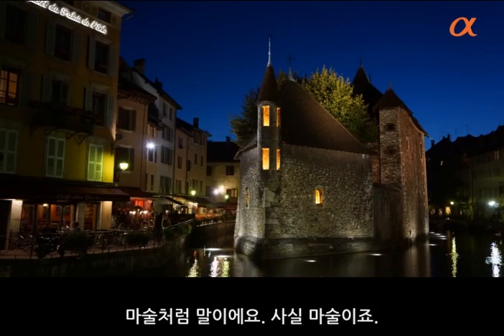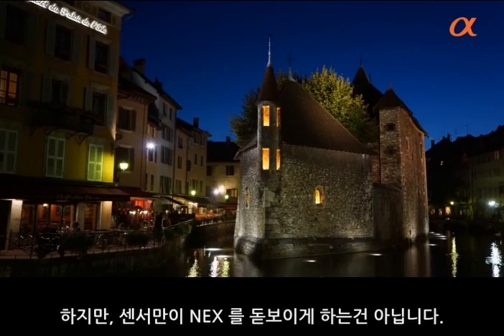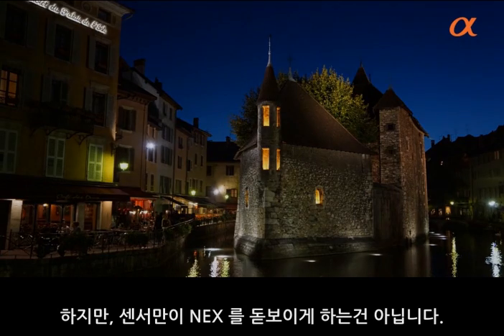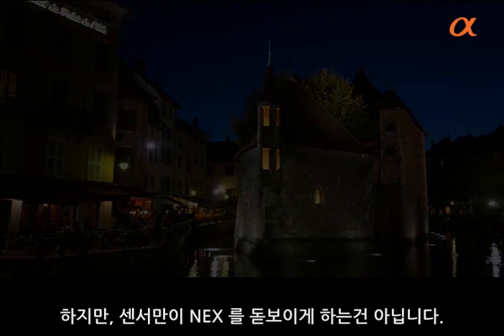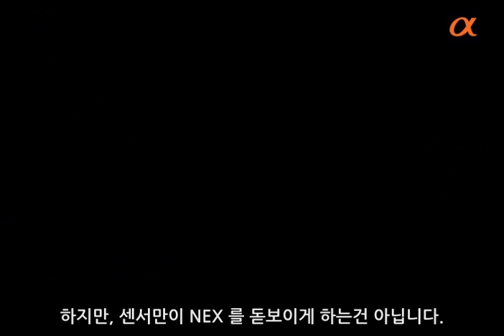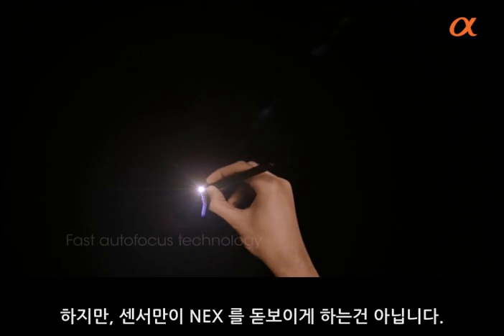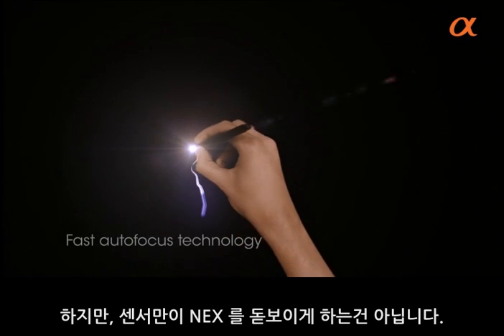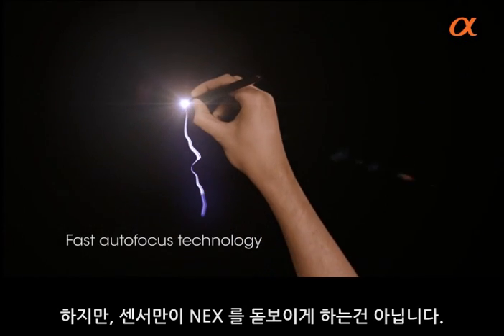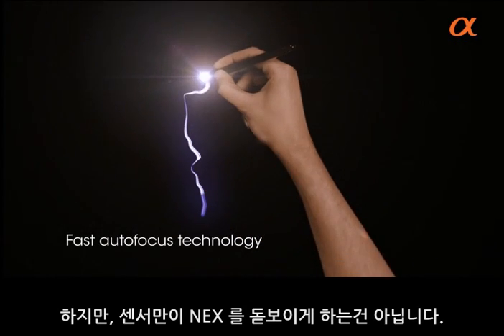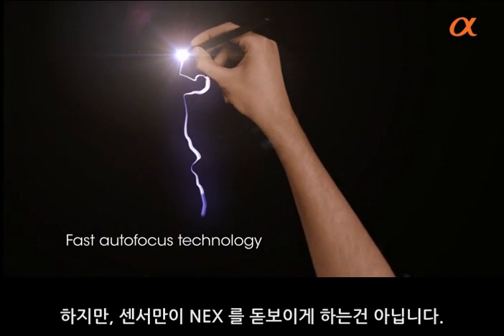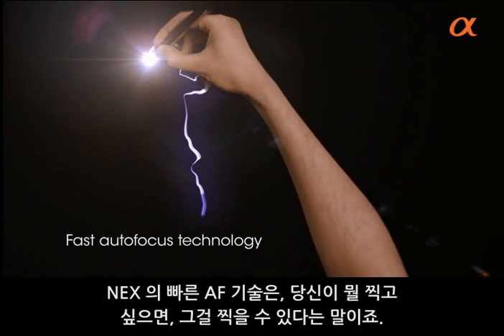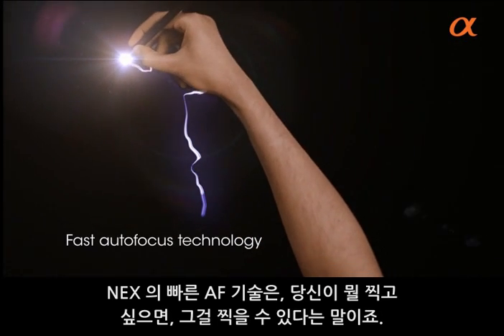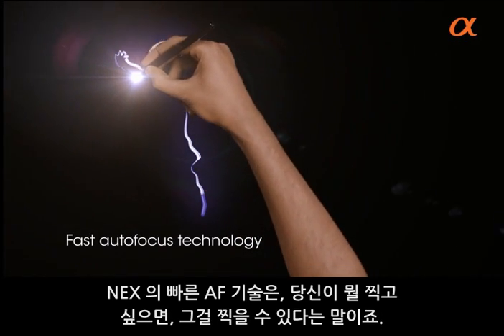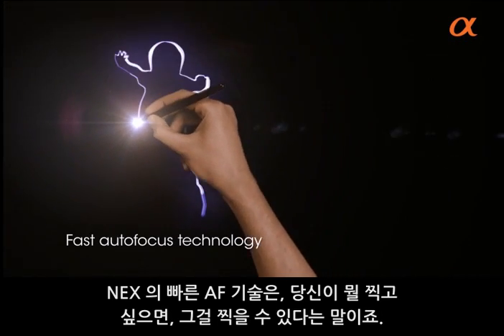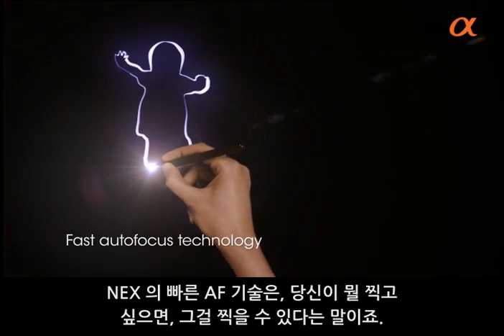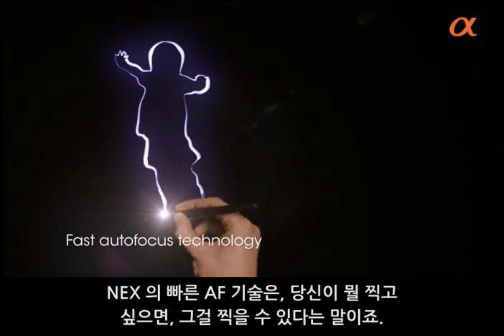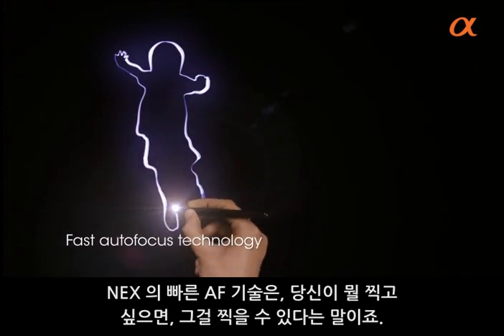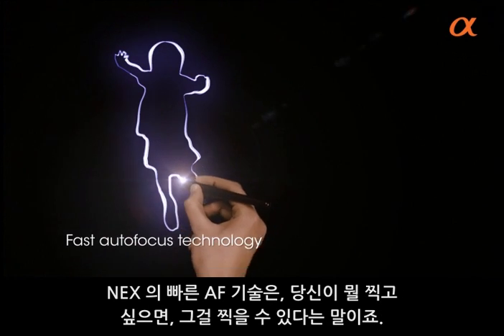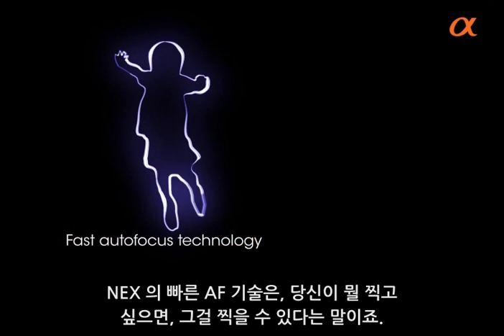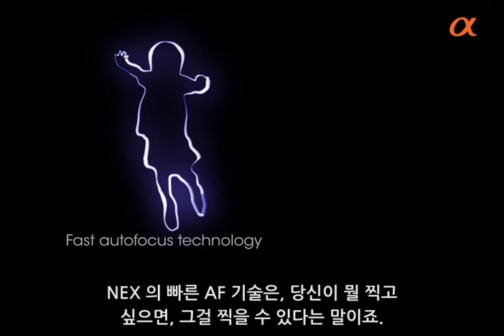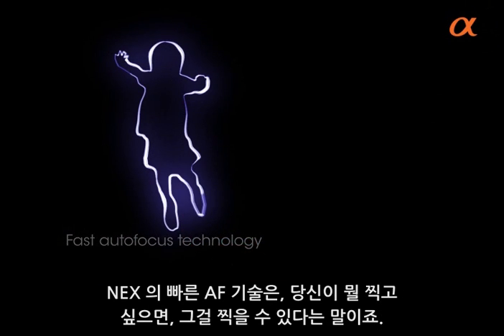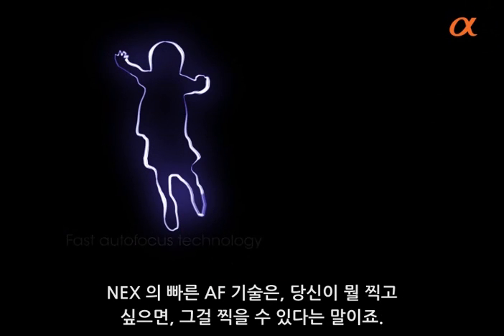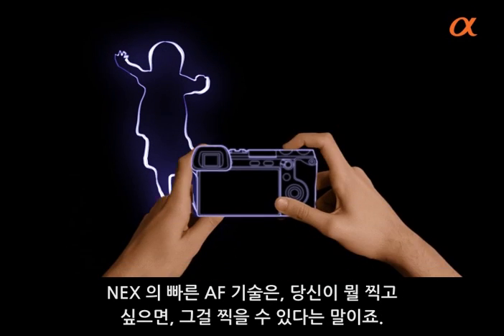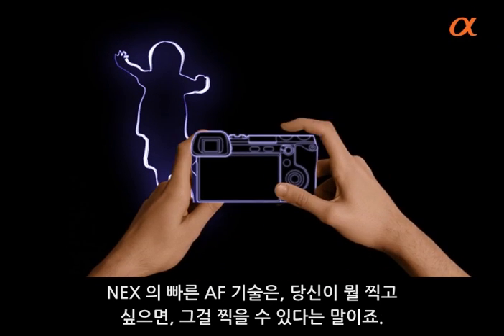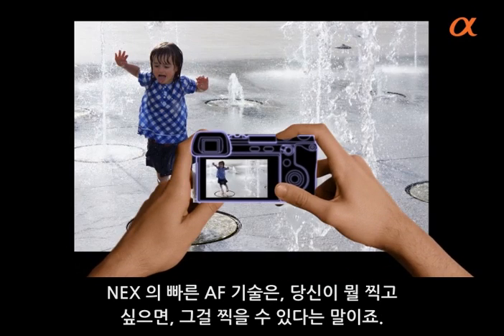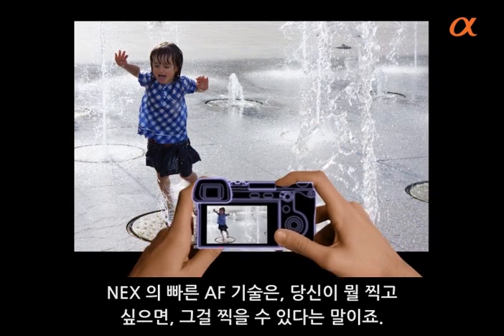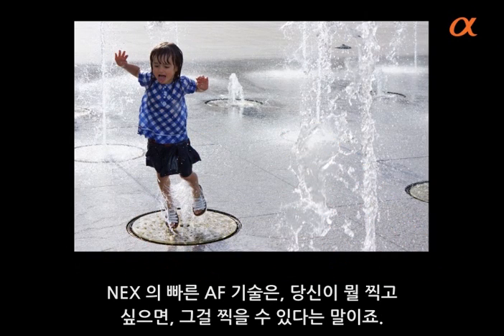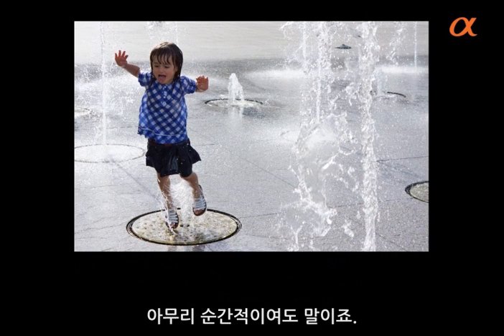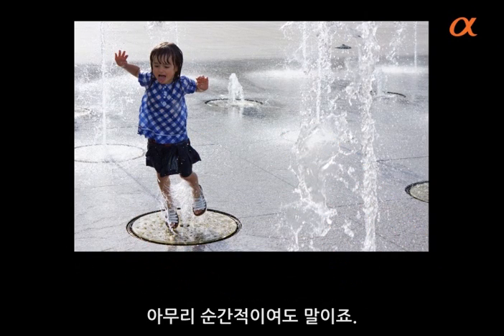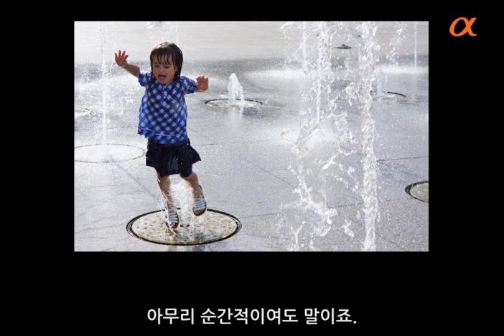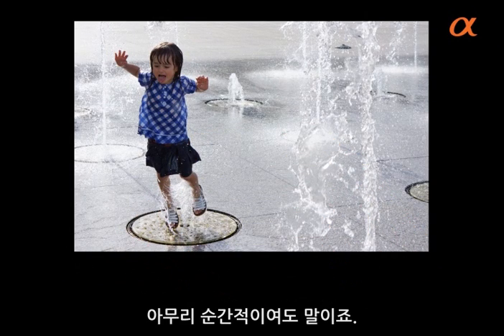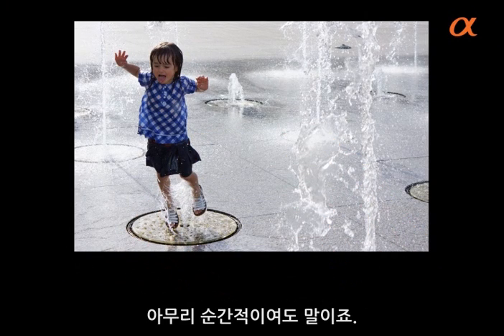But it's not just the sensor size that makes this camera stand out. NEX fast autofocus technology also means that whatever you want to shoot, you'll capture — even the most fleeting of moments.